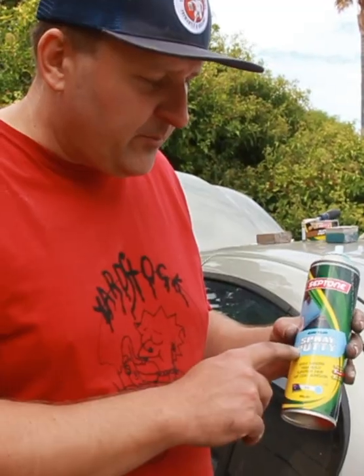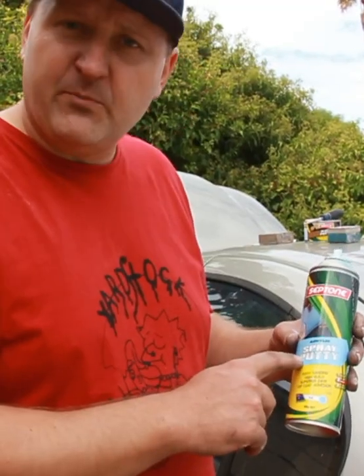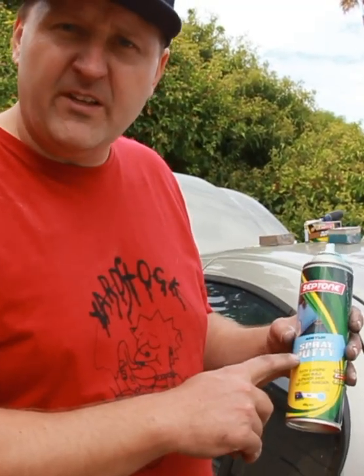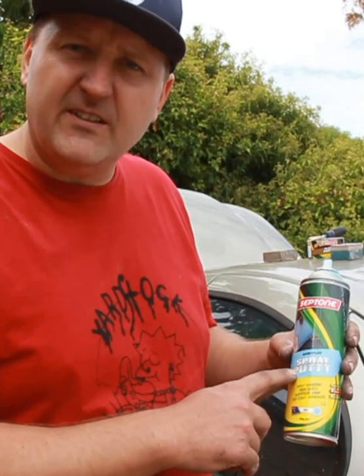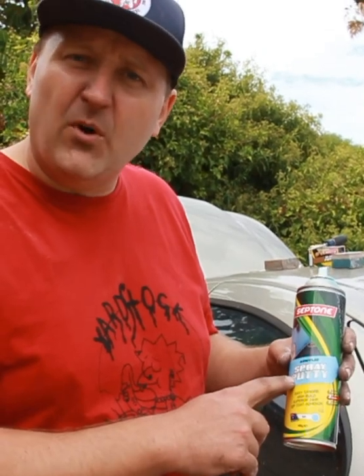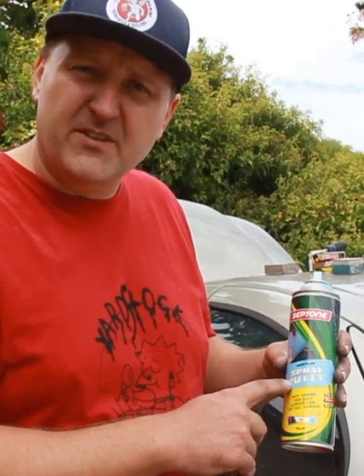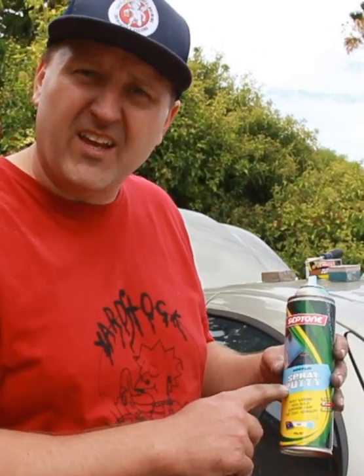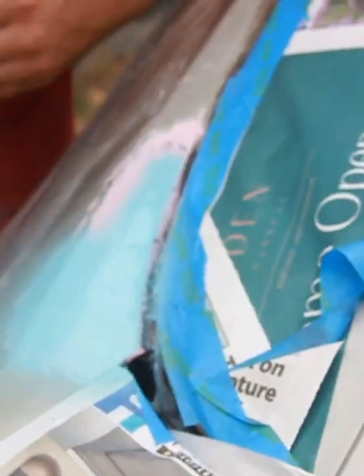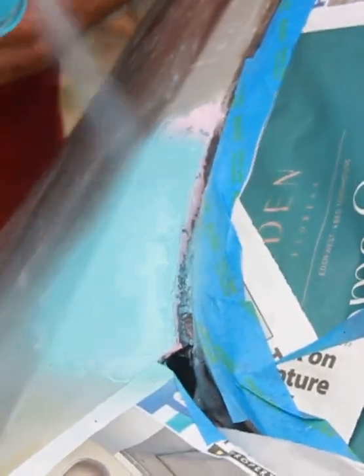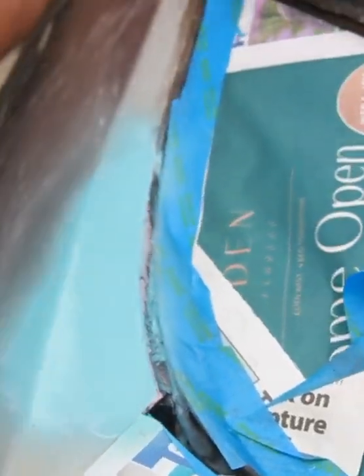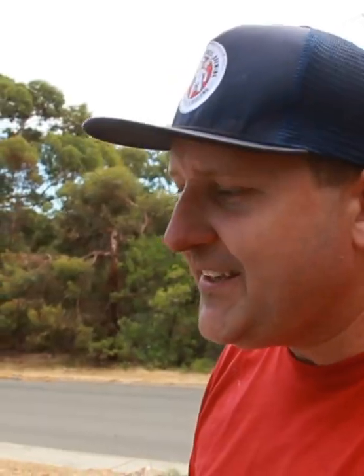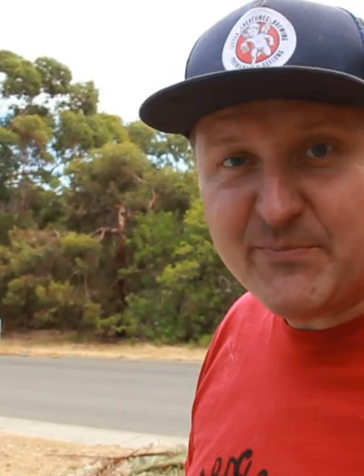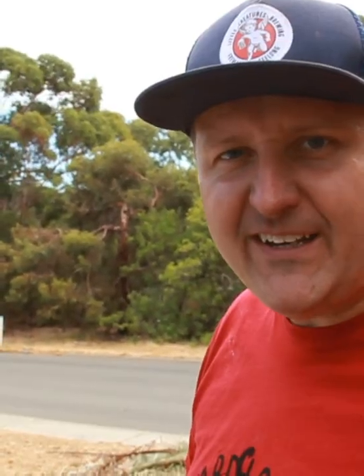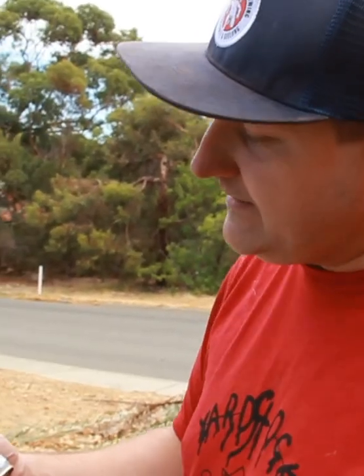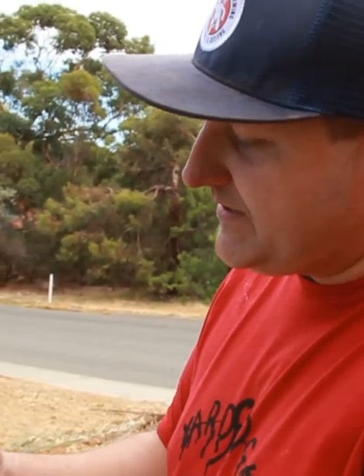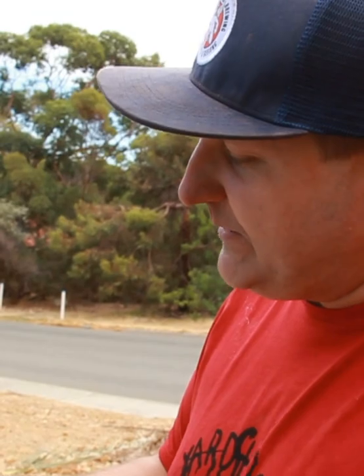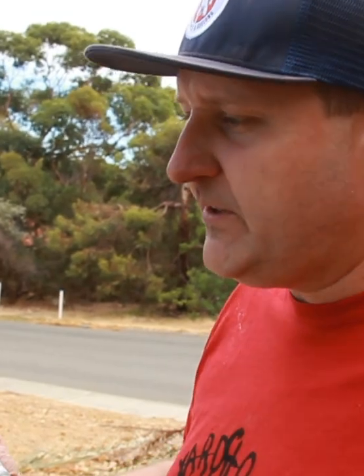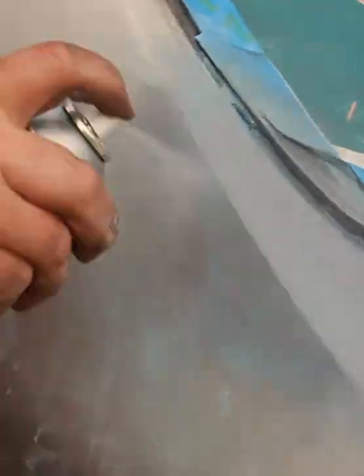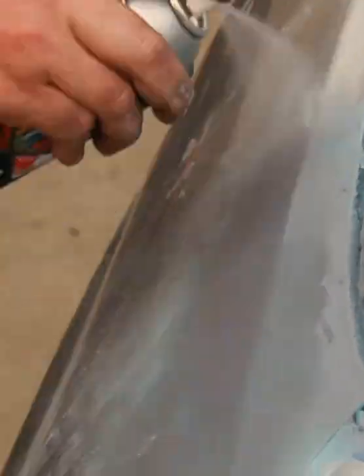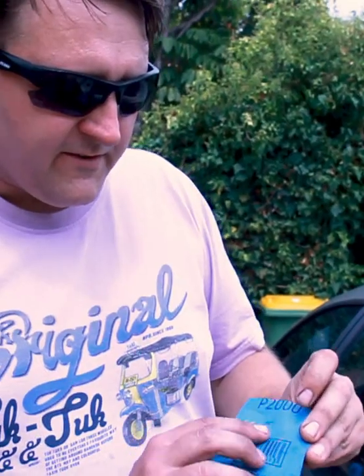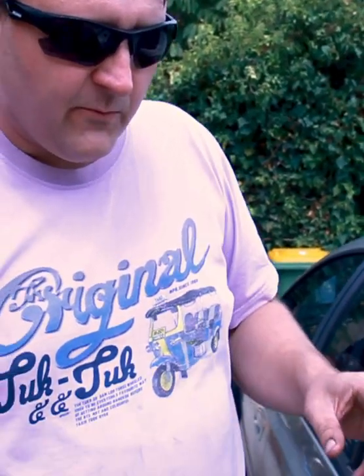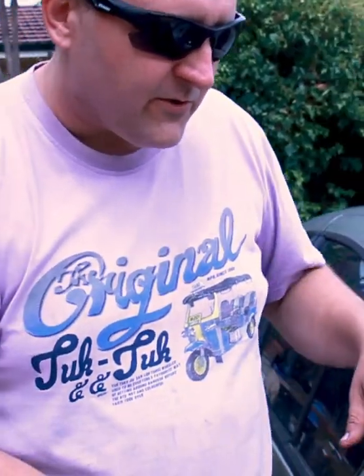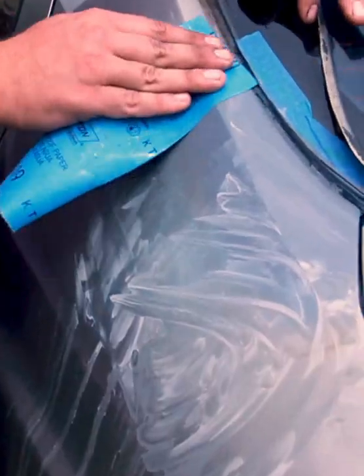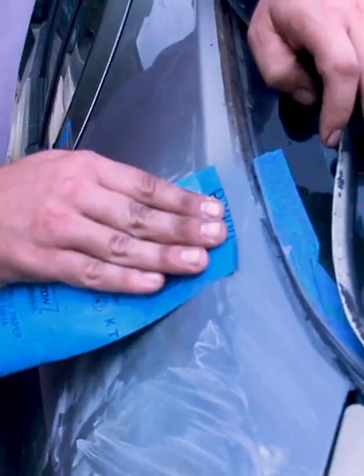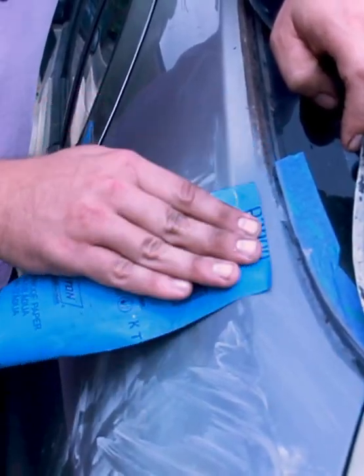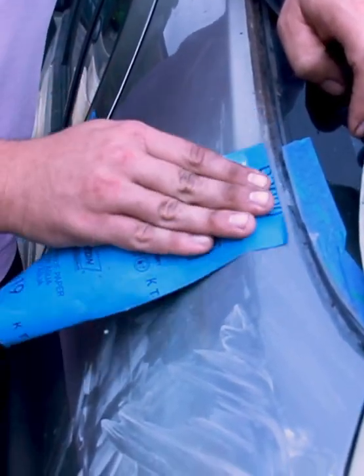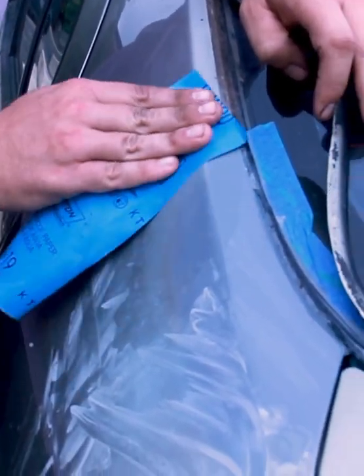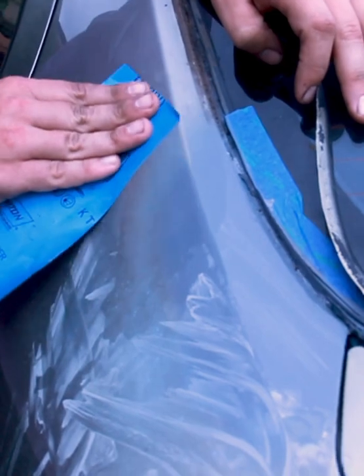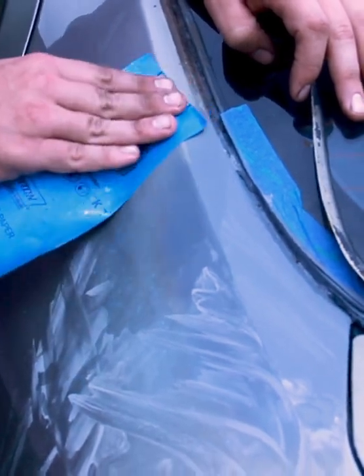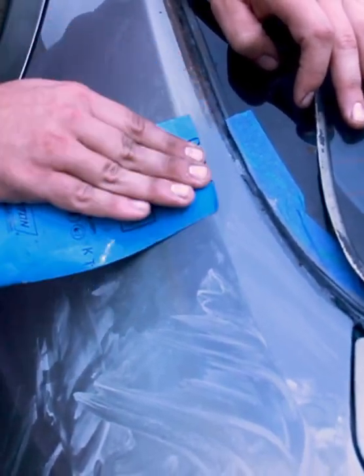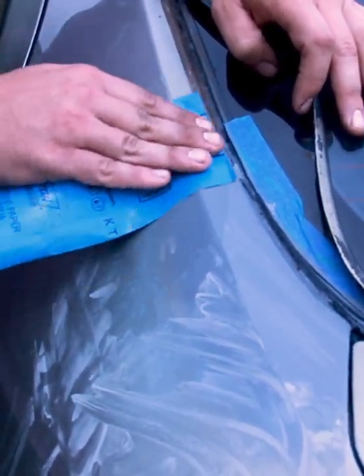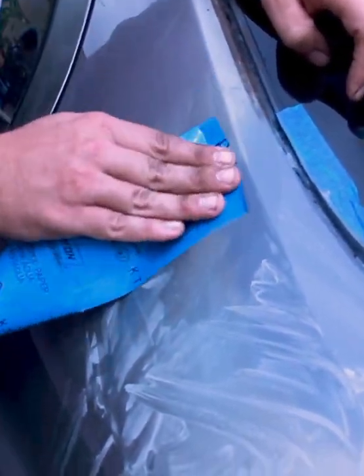We're going to apply spray putty — it's basically like a bog in a spray can. We send it back with spray putty, now we fill it up with some spray primer. 2000 grit wet and dry, rough up the bits that we painted and the car's original paint.